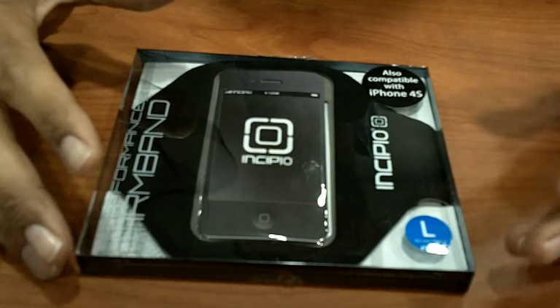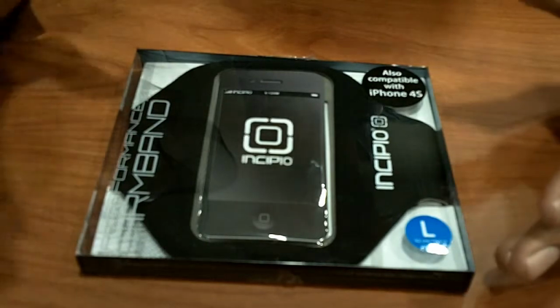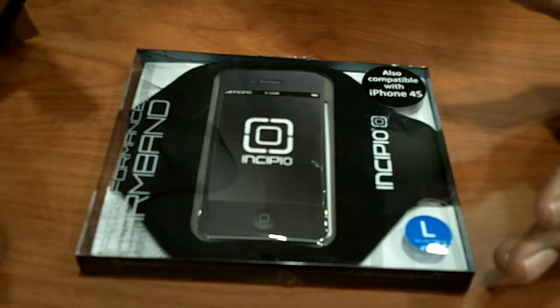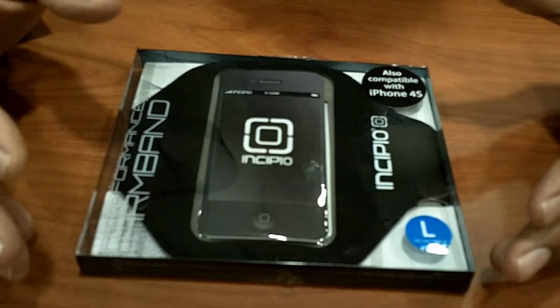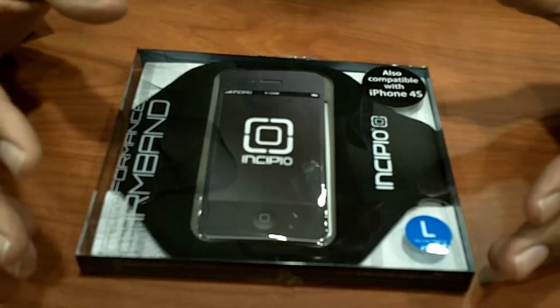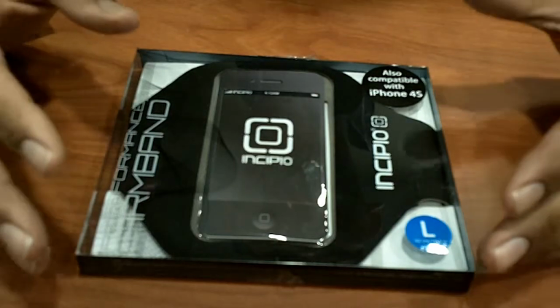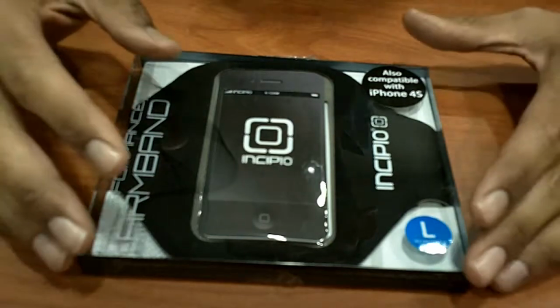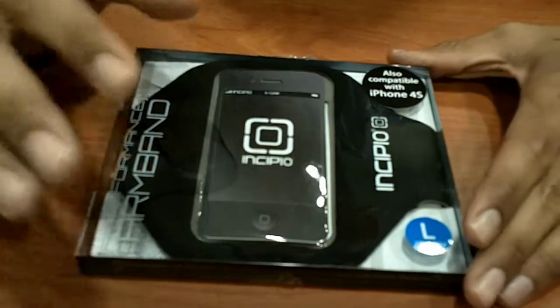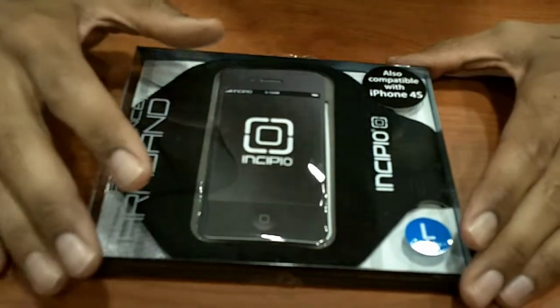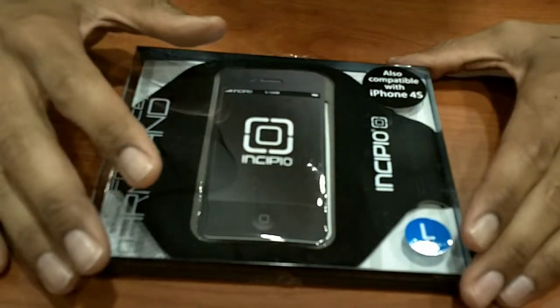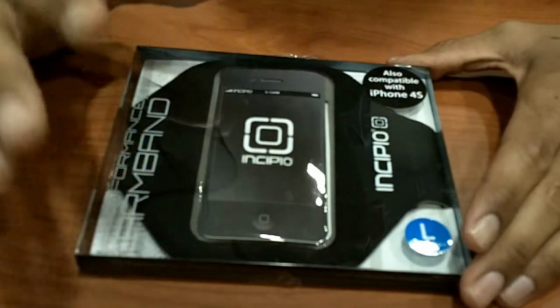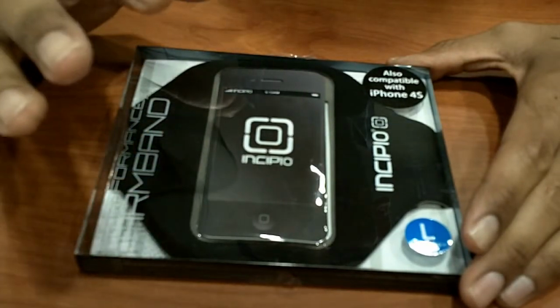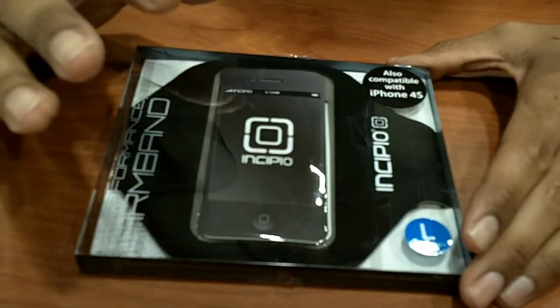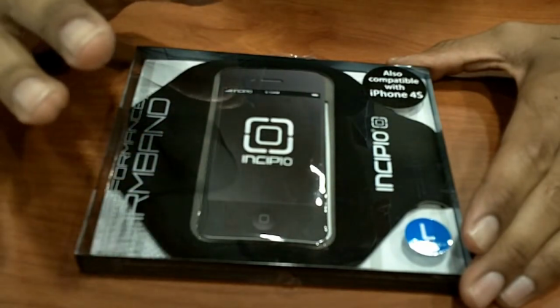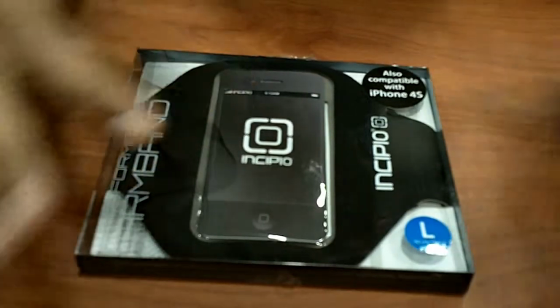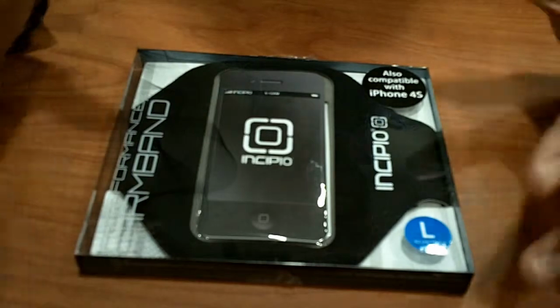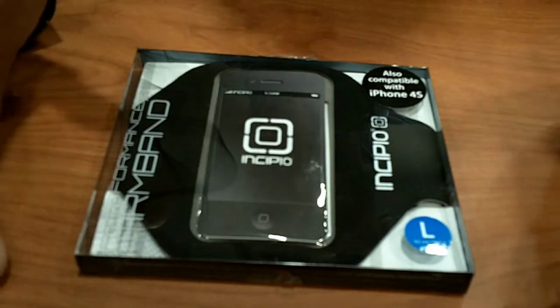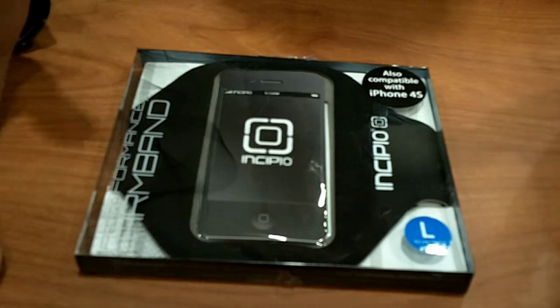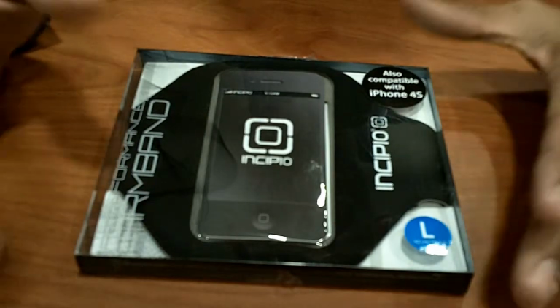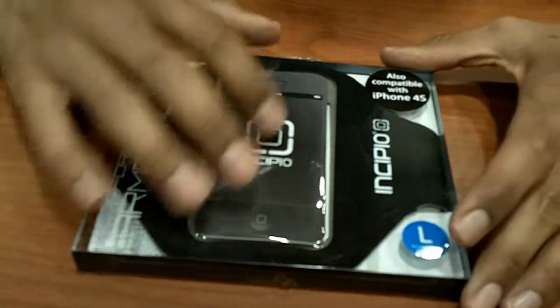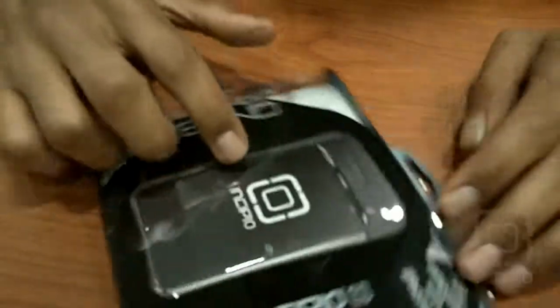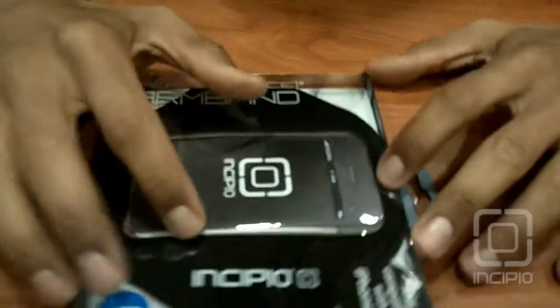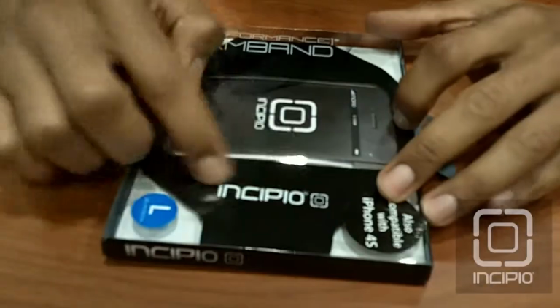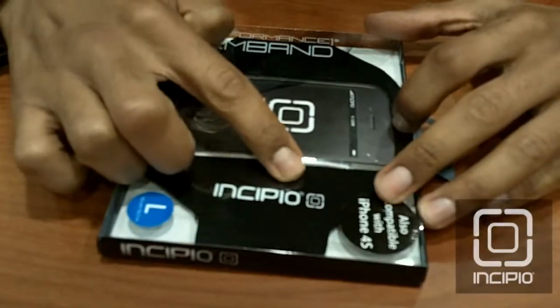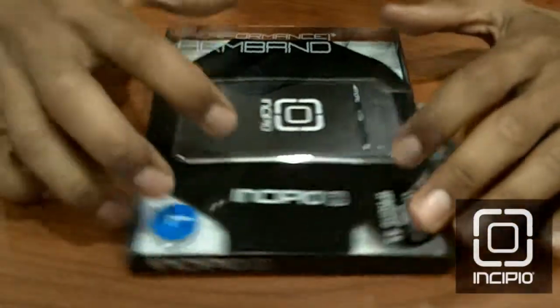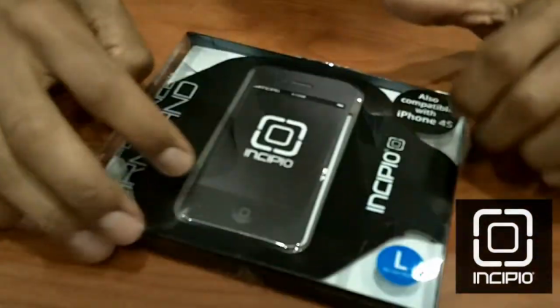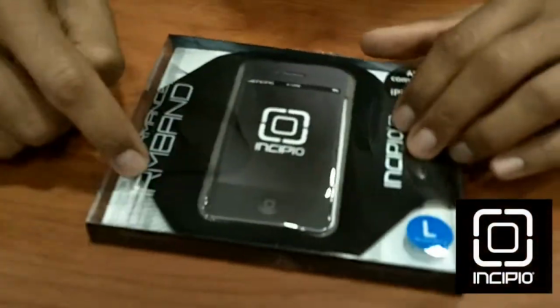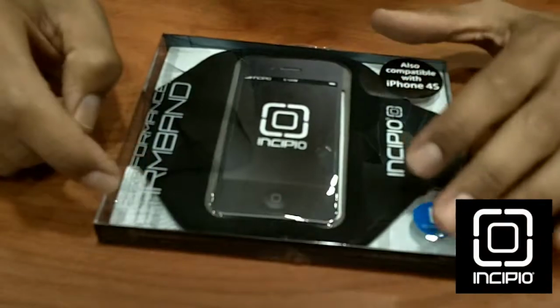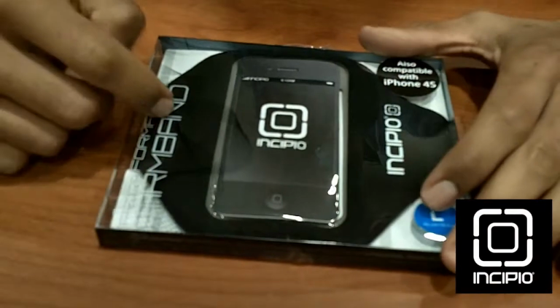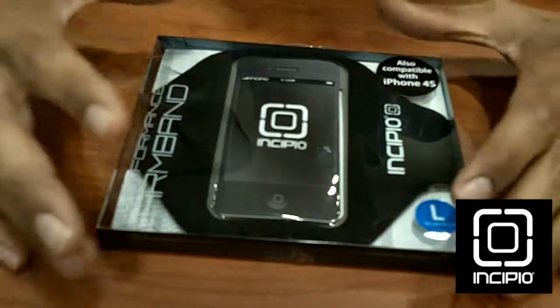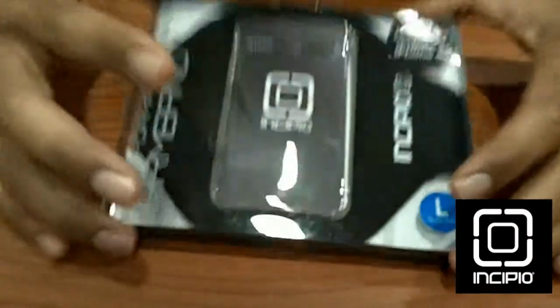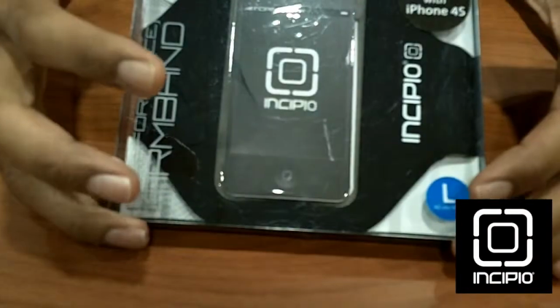Today is actually an unboxing and also a review on the Incipio armband case.